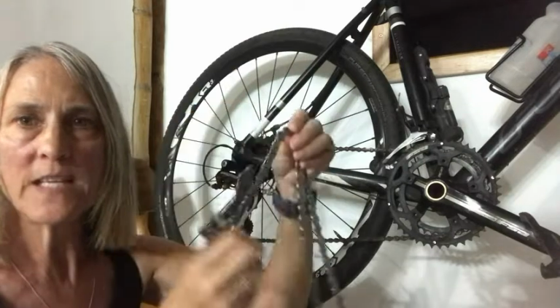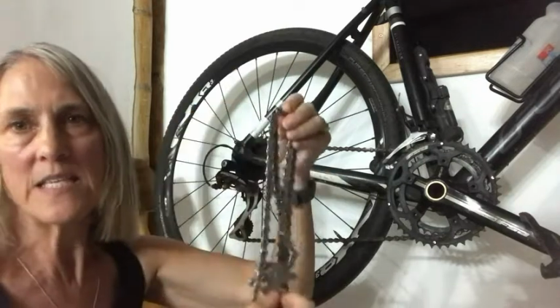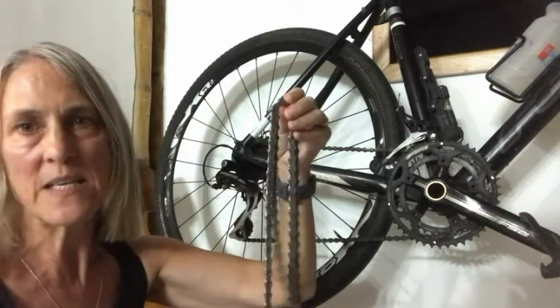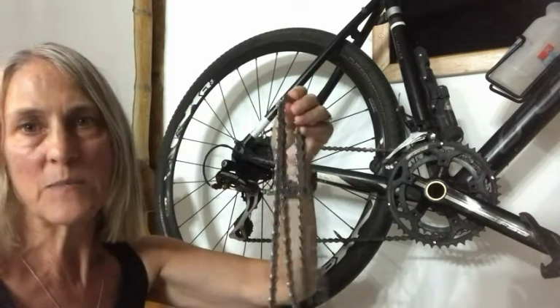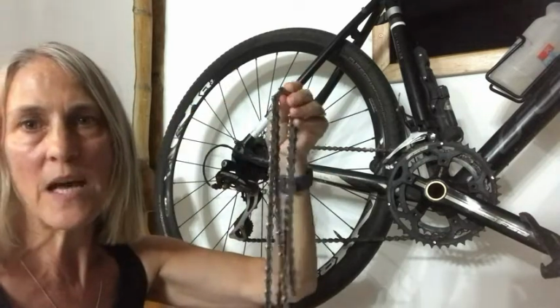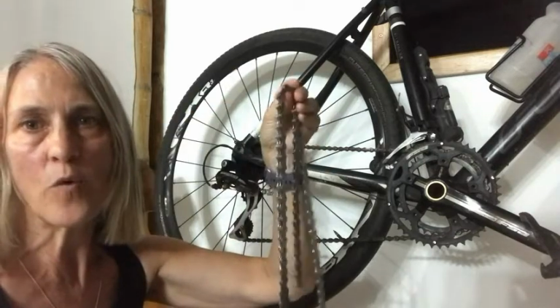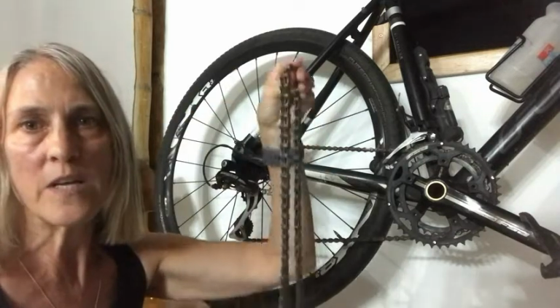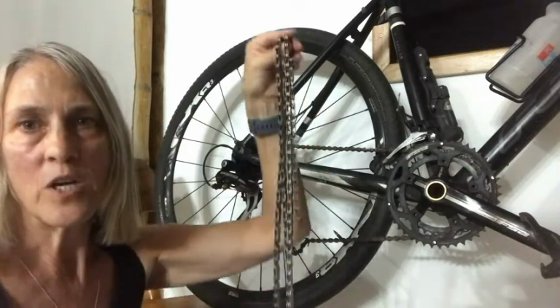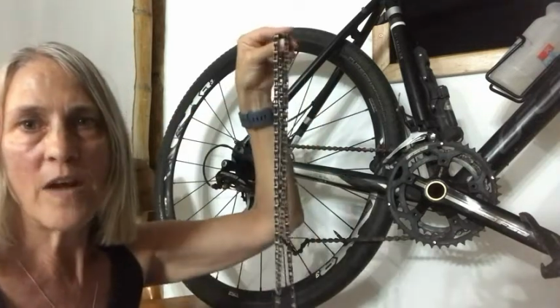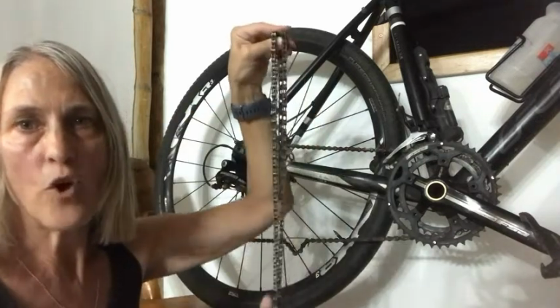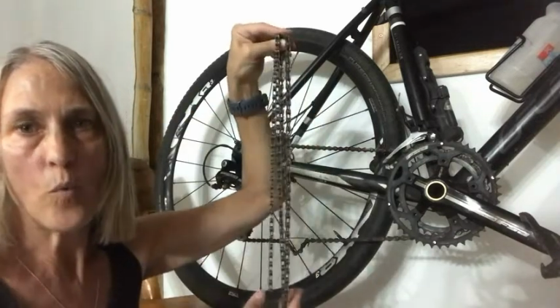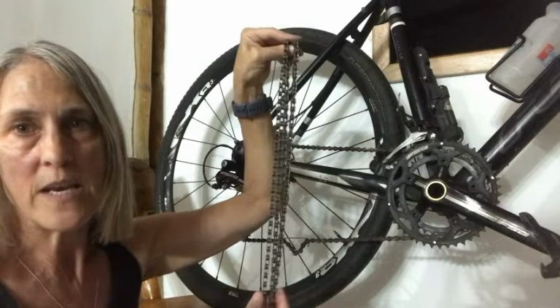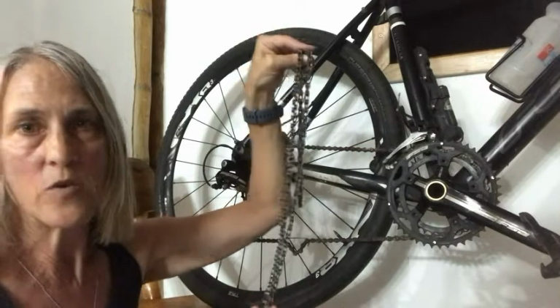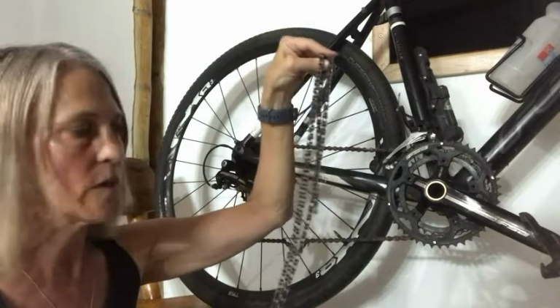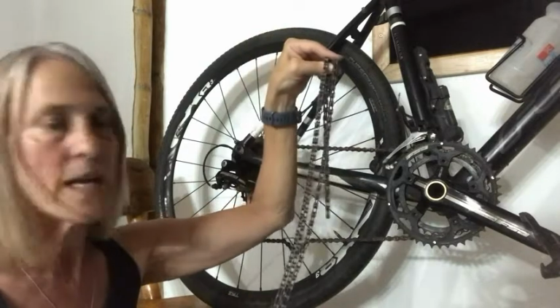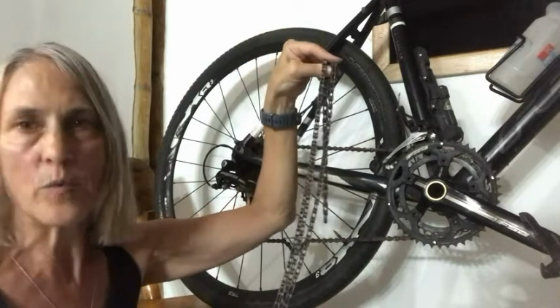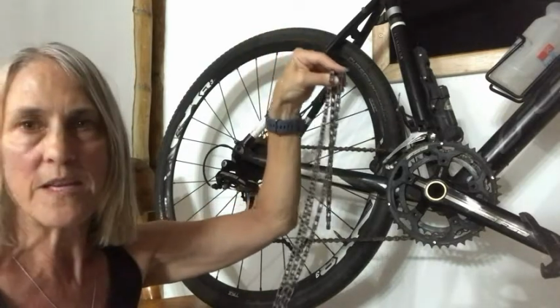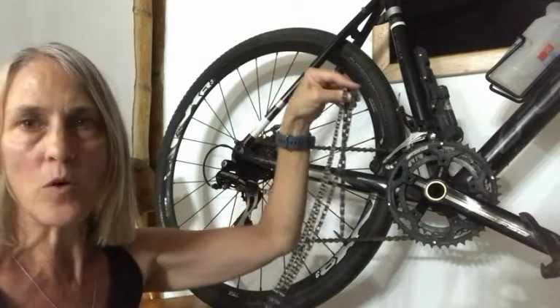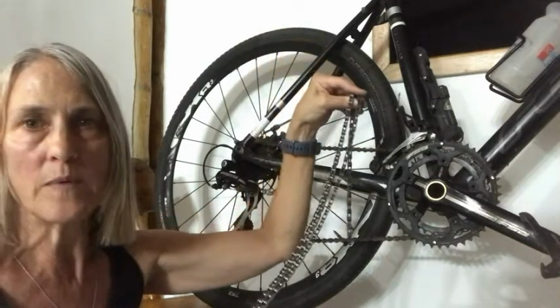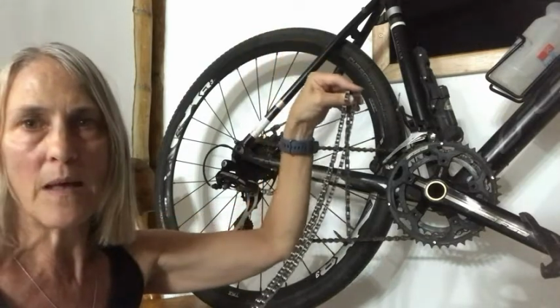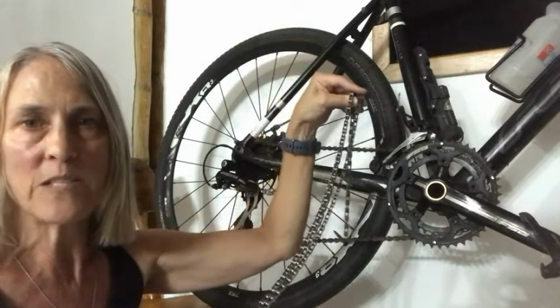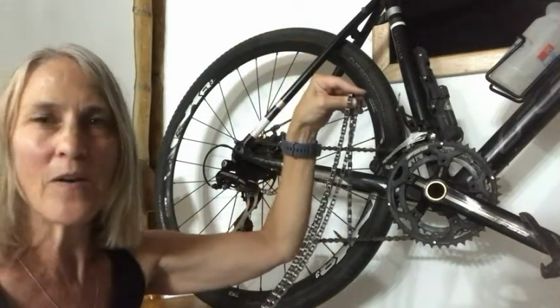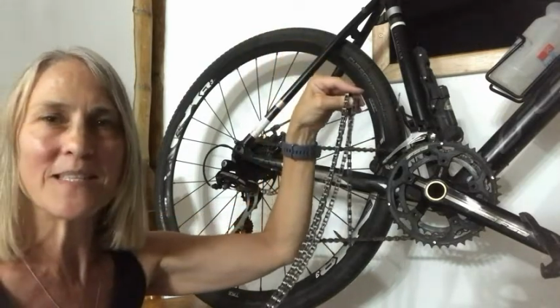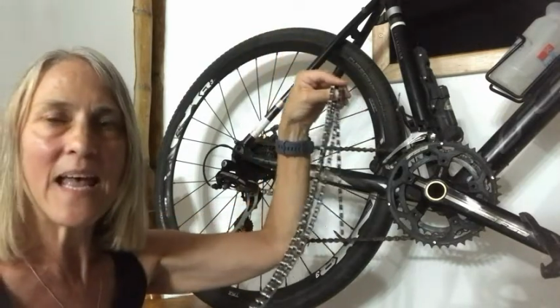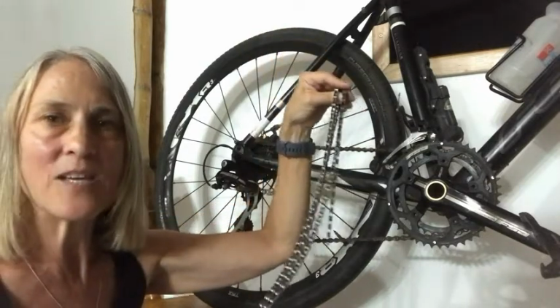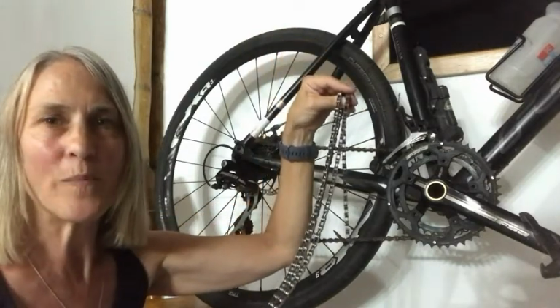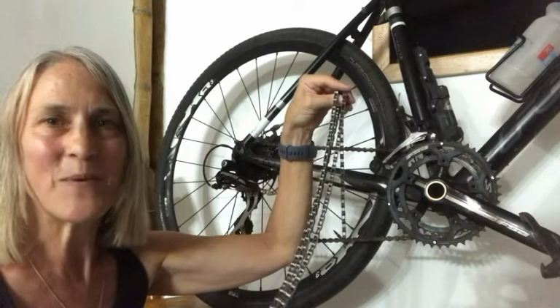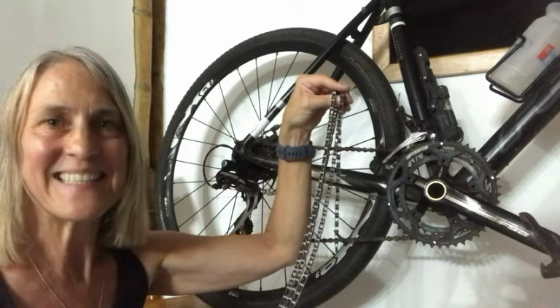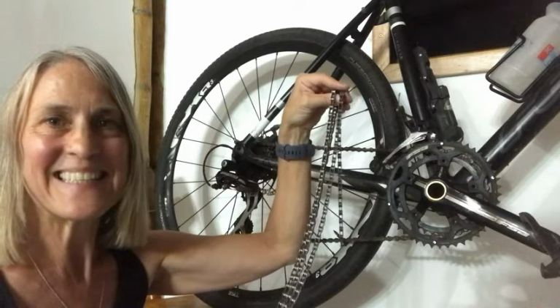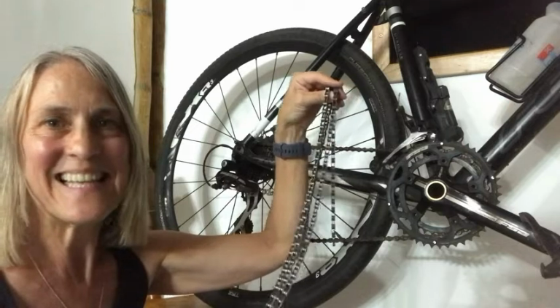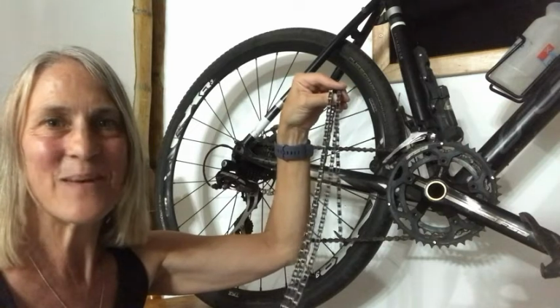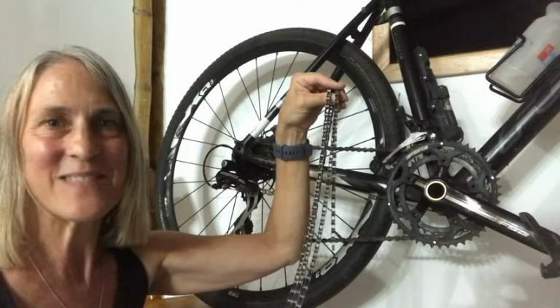I suggest that you get an extra one of these to have in your house just in case, because especially now with COVID you never know when you can get another one. So have a spare at your house and you won't be disappointed — and that's my point of view.